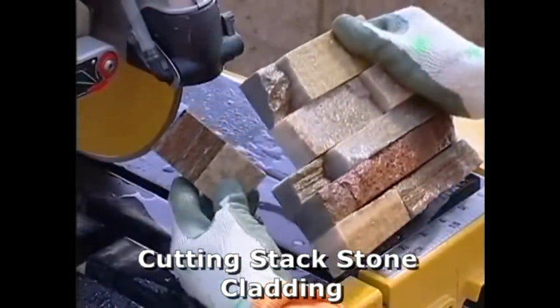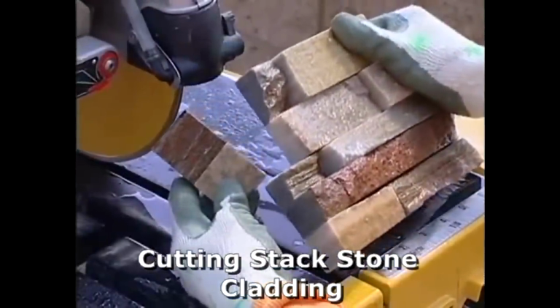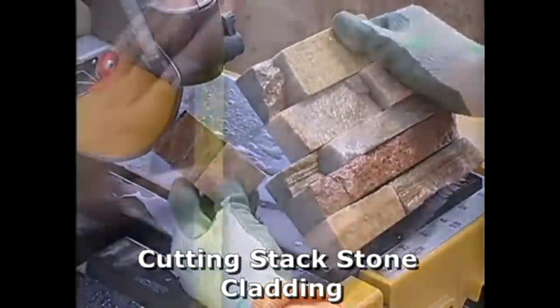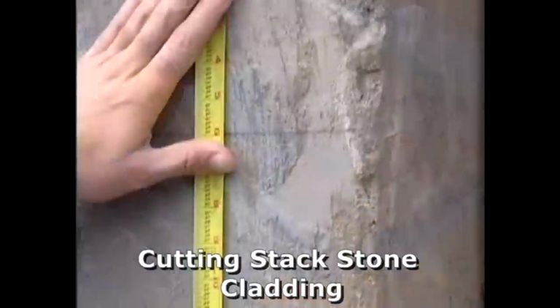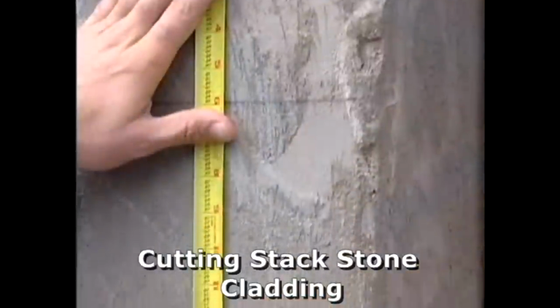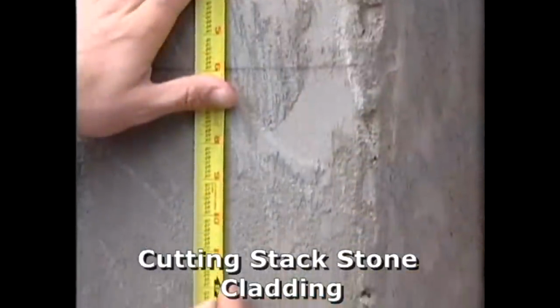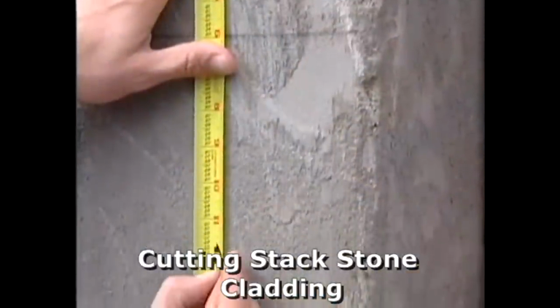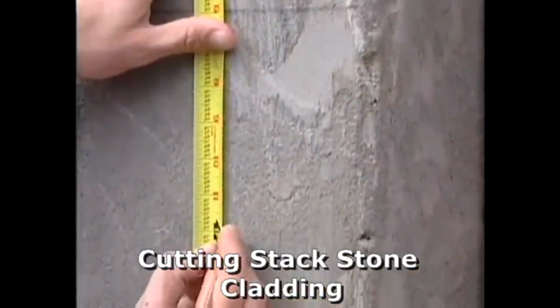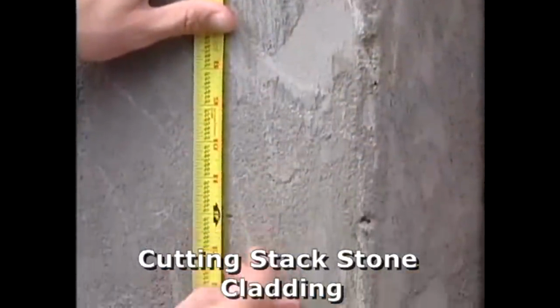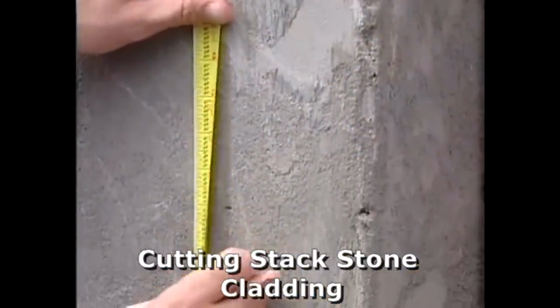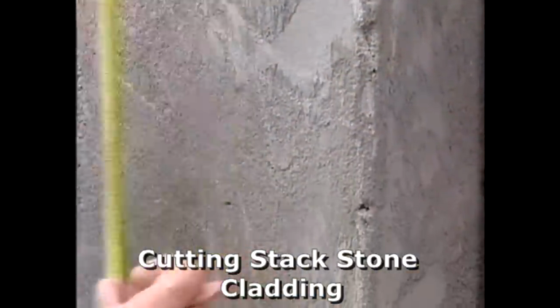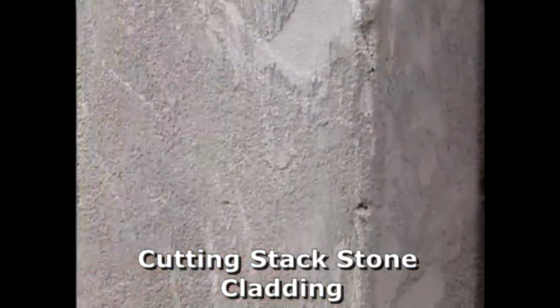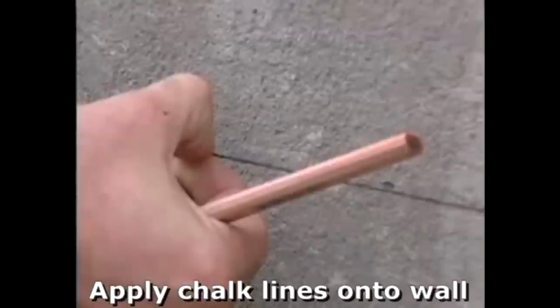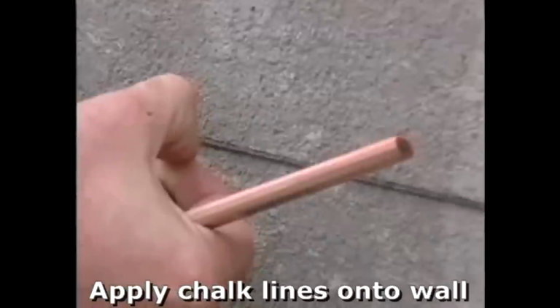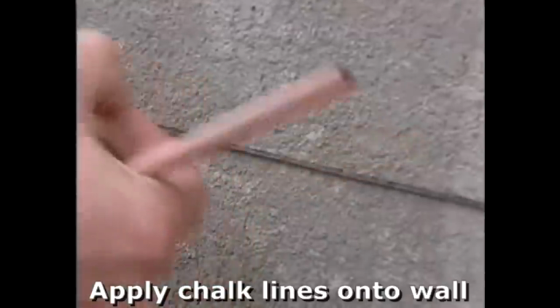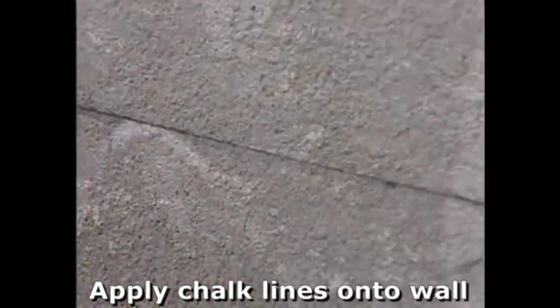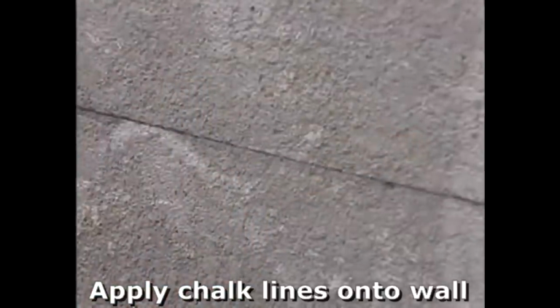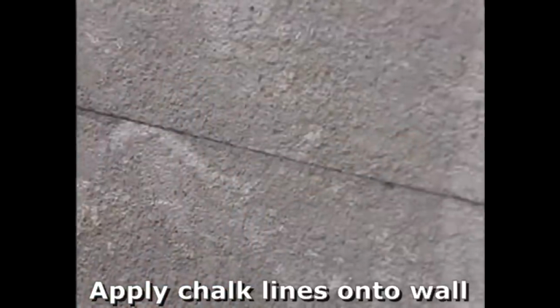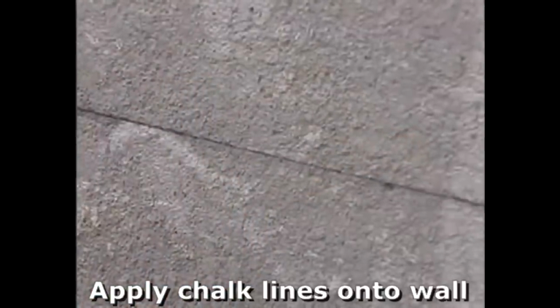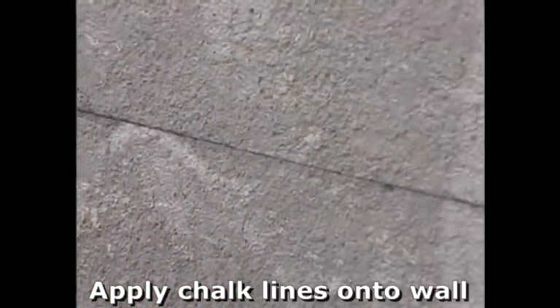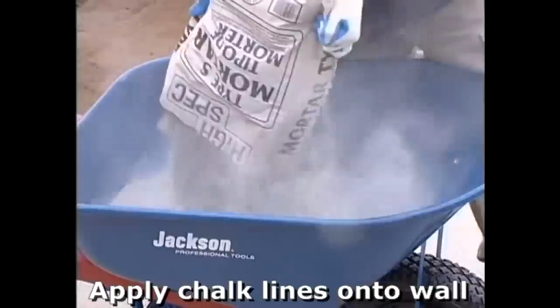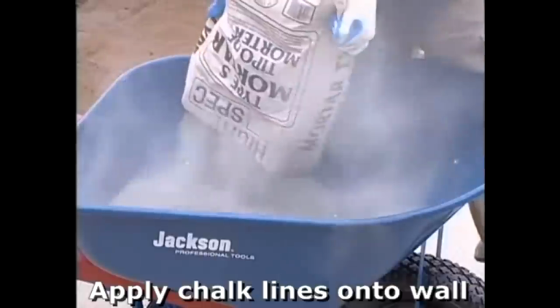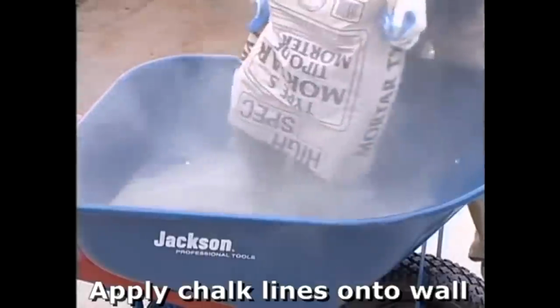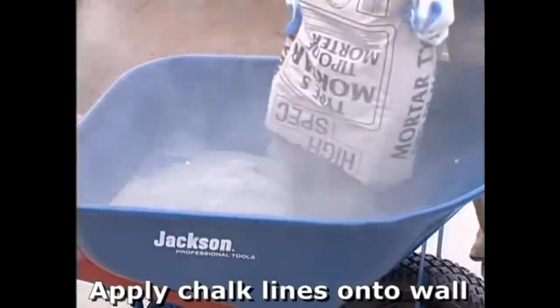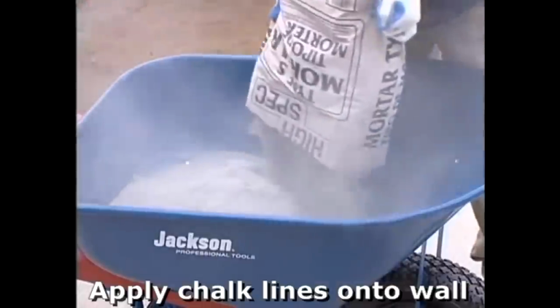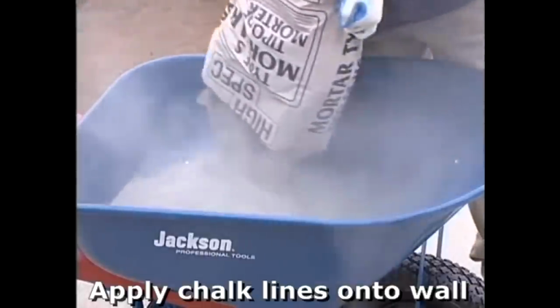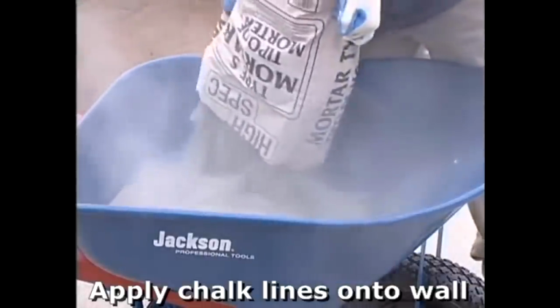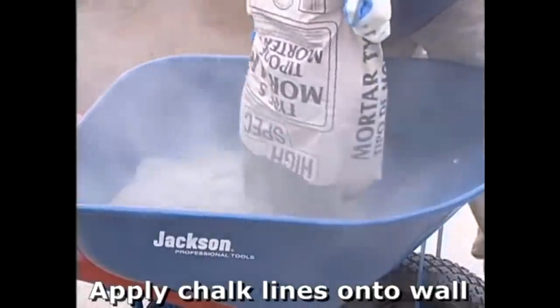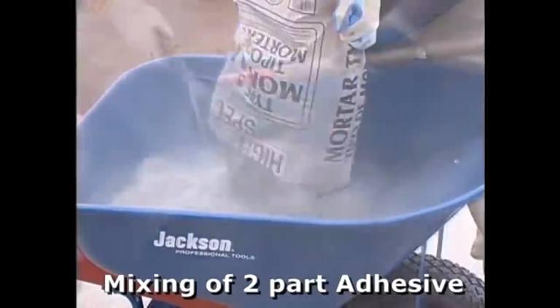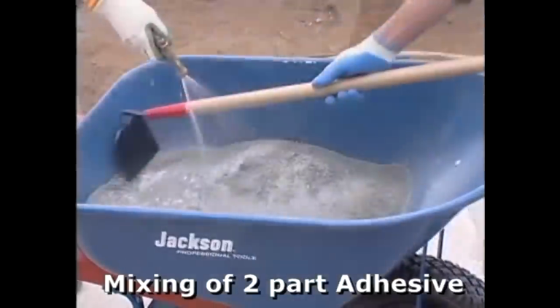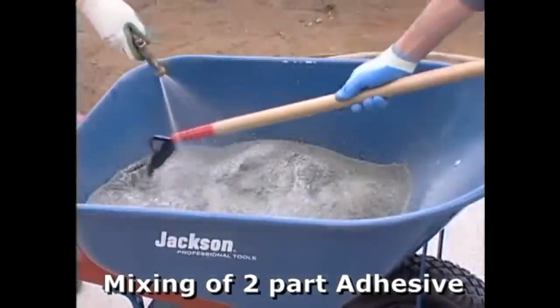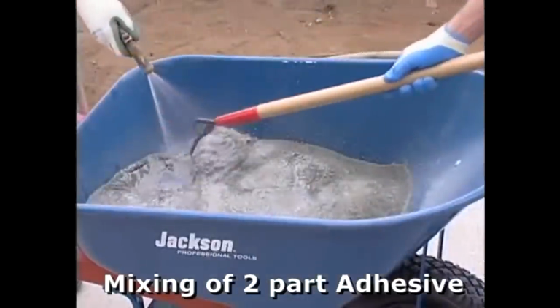To ensure that your tiling is level and straight, put chalk lines every 150mm horizontally, or if your panel is 200mm wide, every 200mm horizontally.